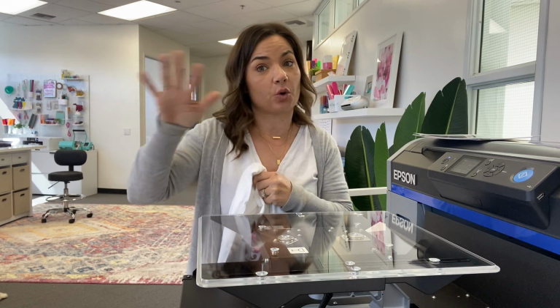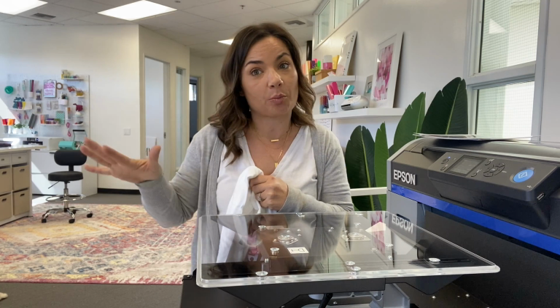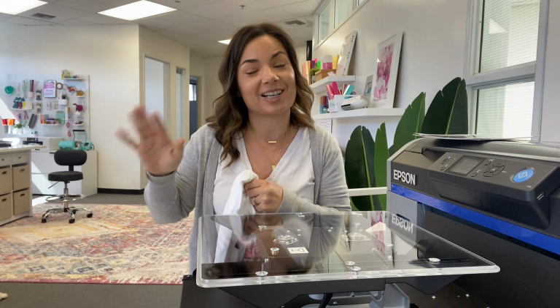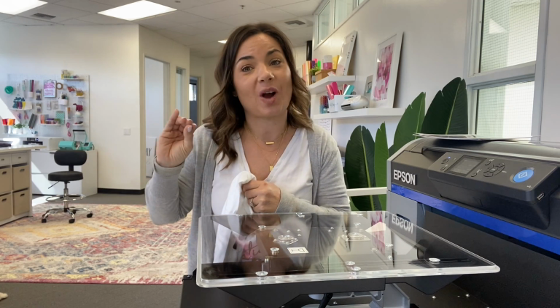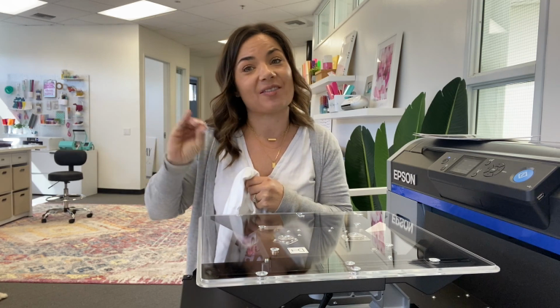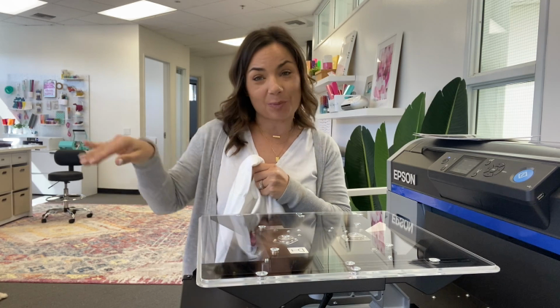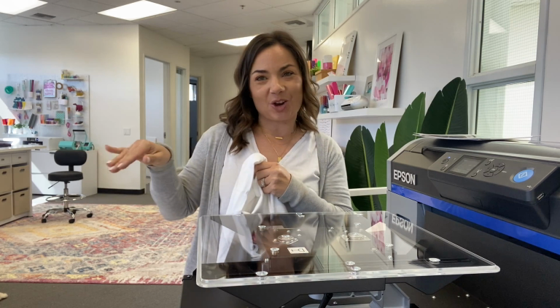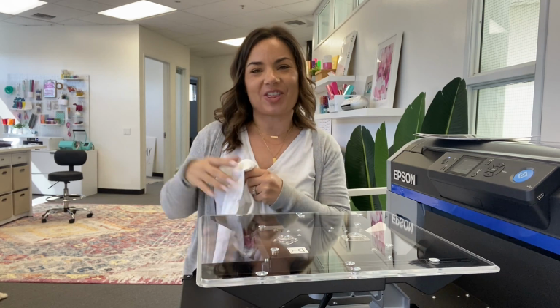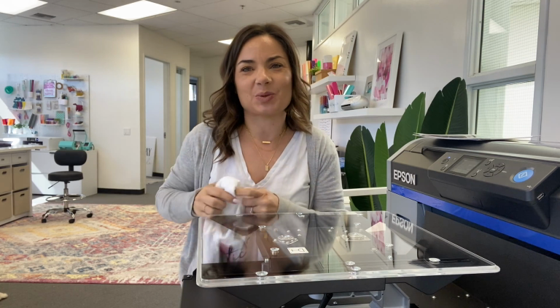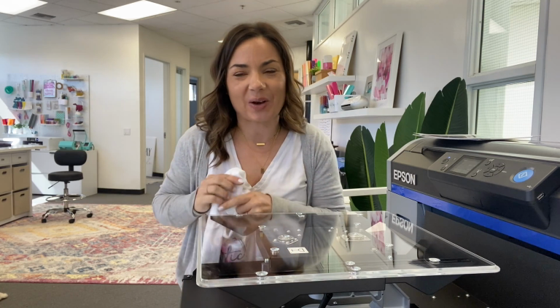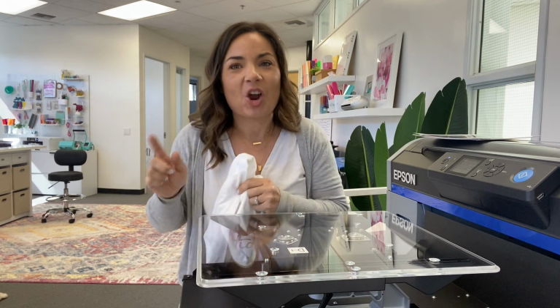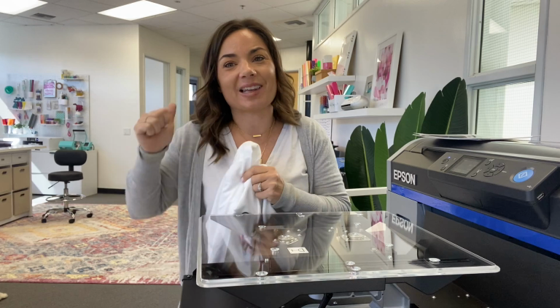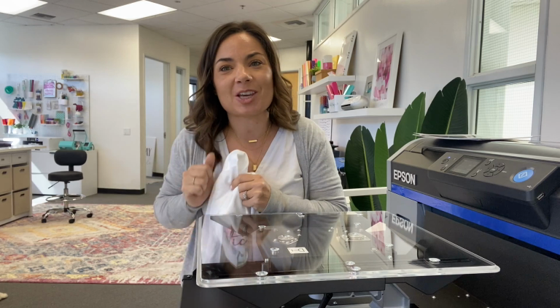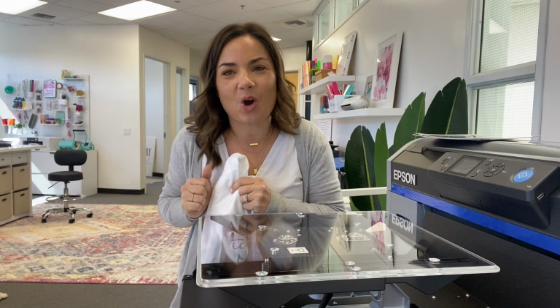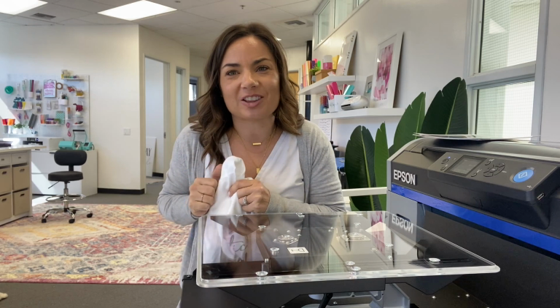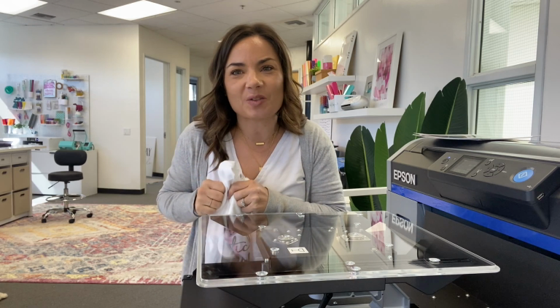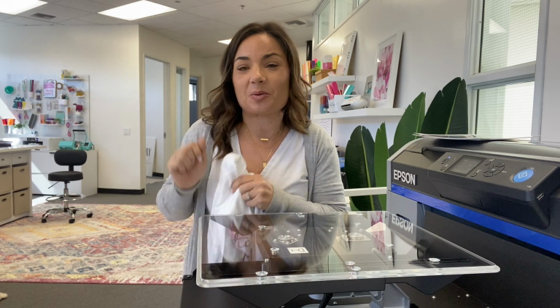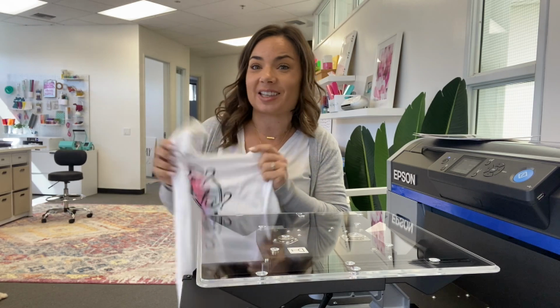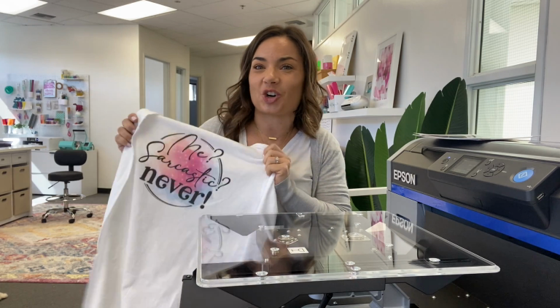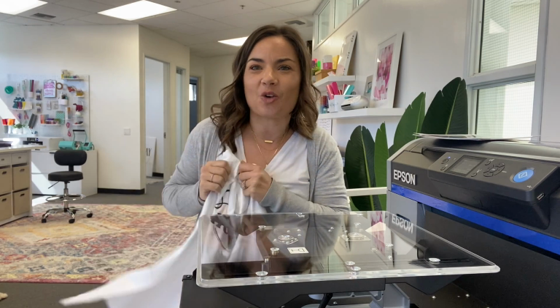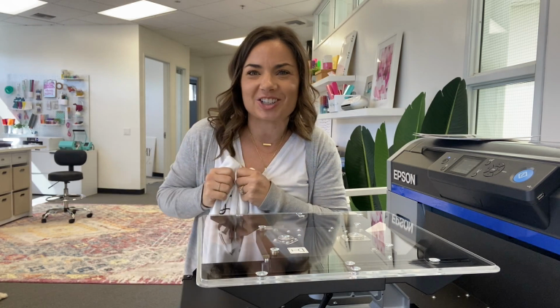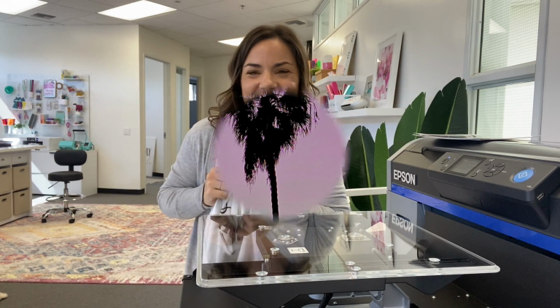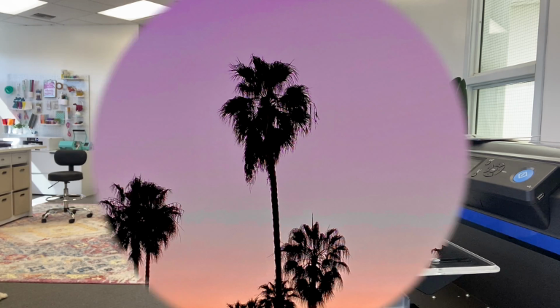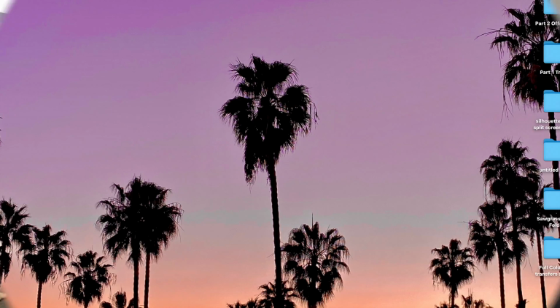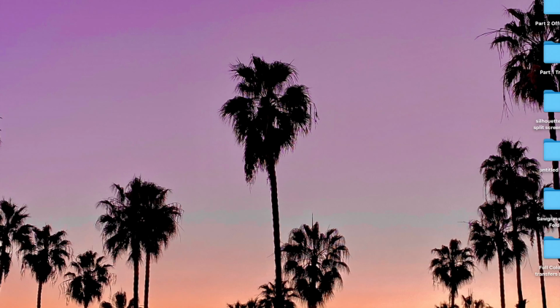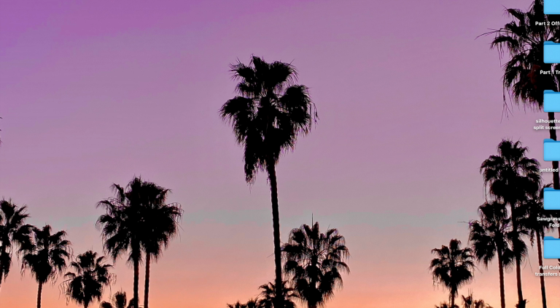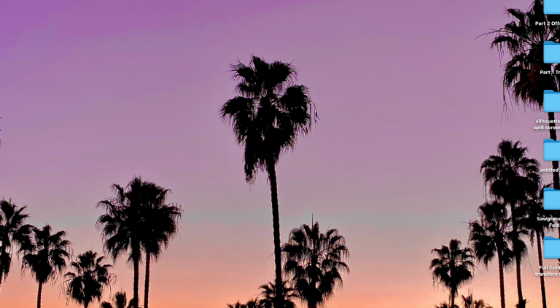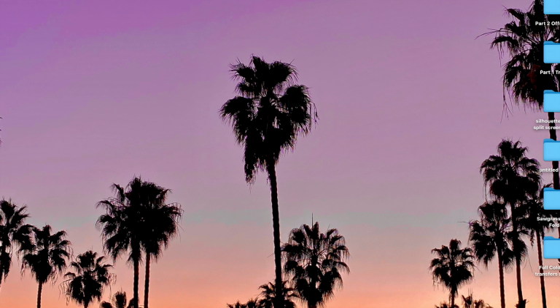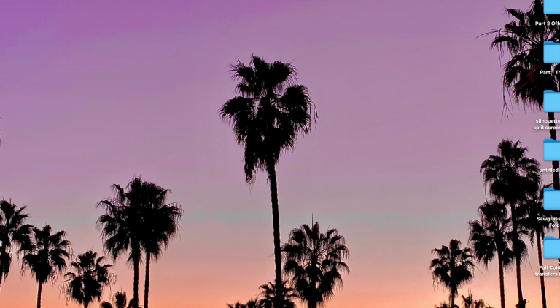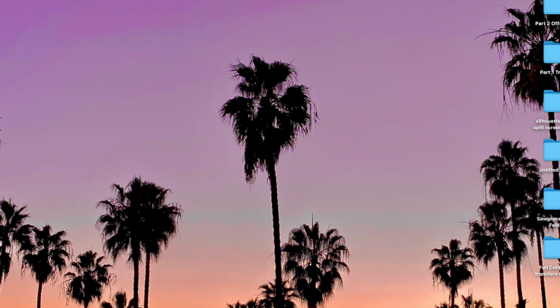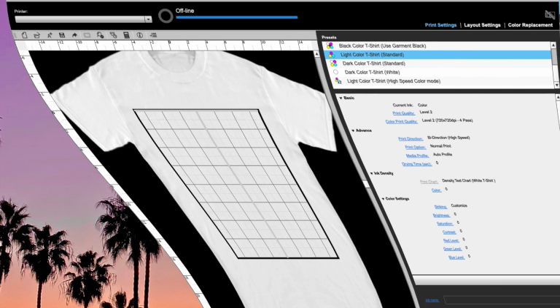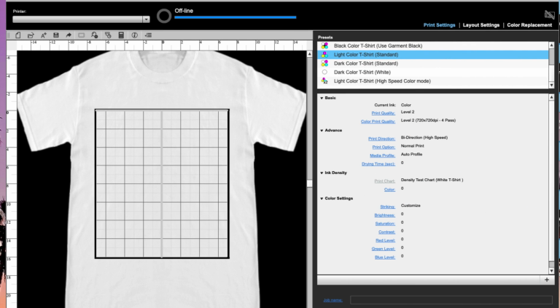Don't forget you can also do direct to film, which is a whole other process — I have separate videos on that as well. Now let me meet you over in the software and we will get this shirt all ready to go. First things first, we want to launch Garment Creator.